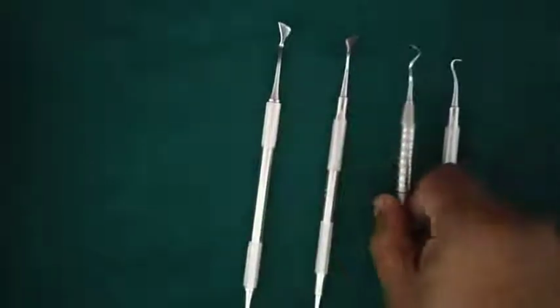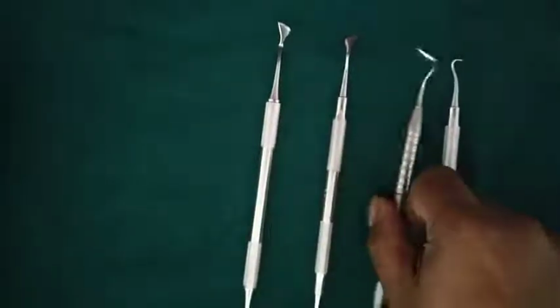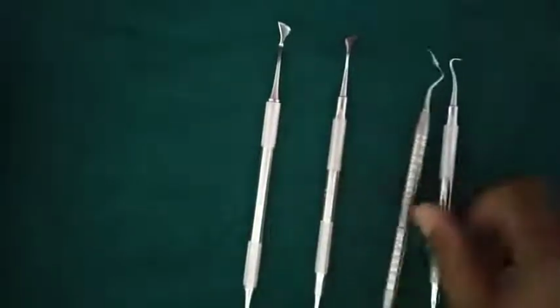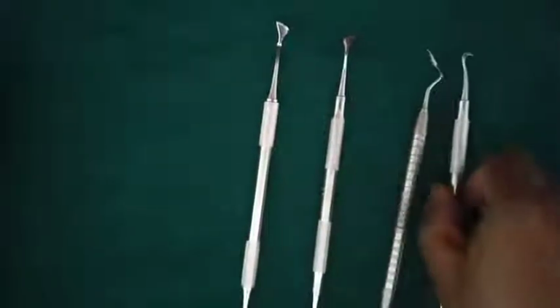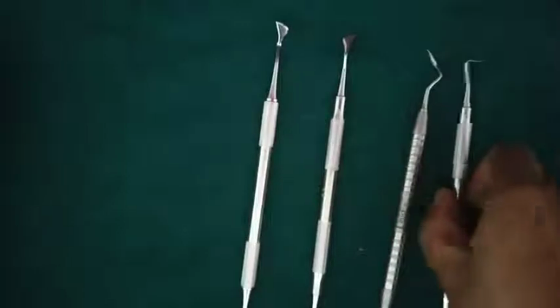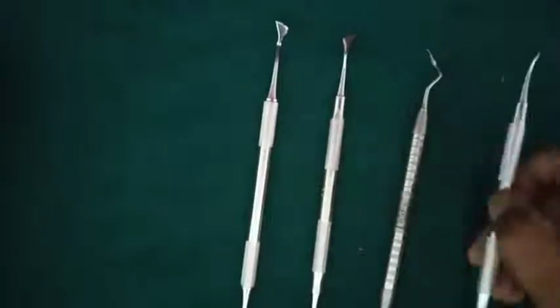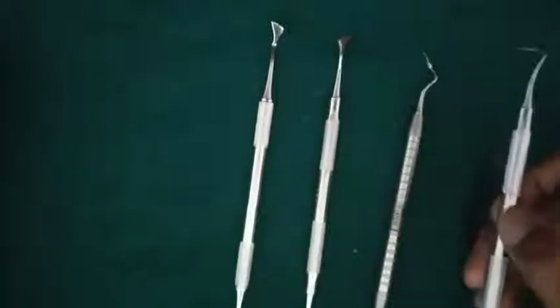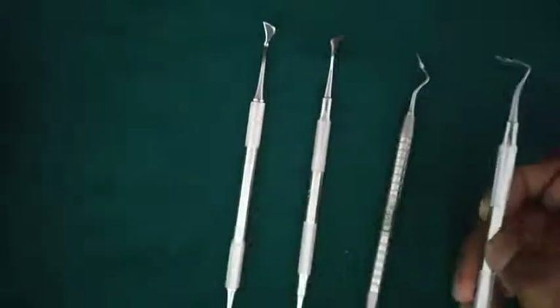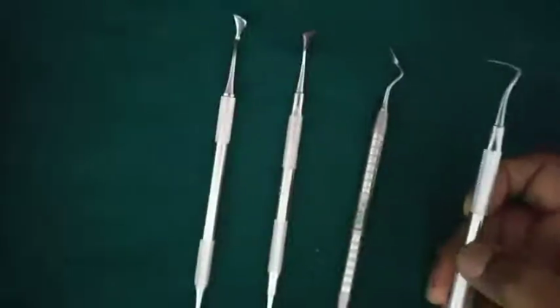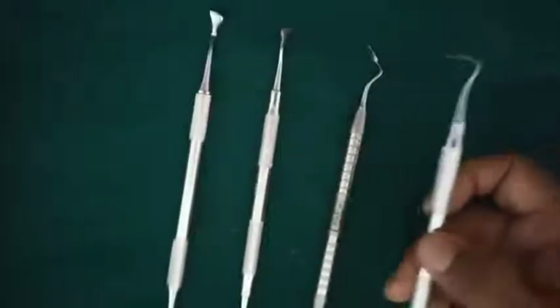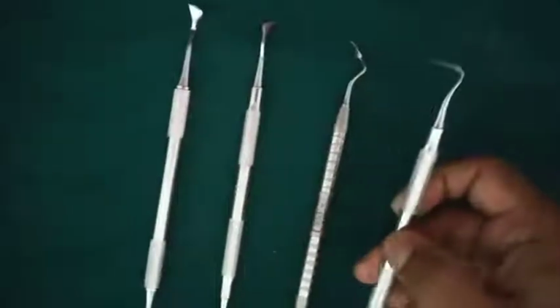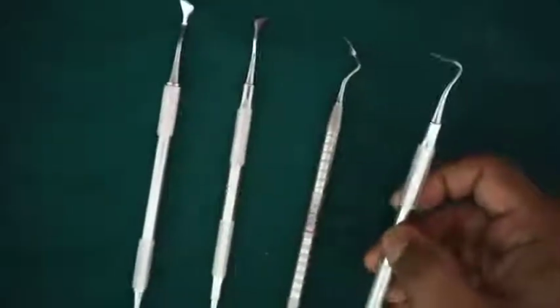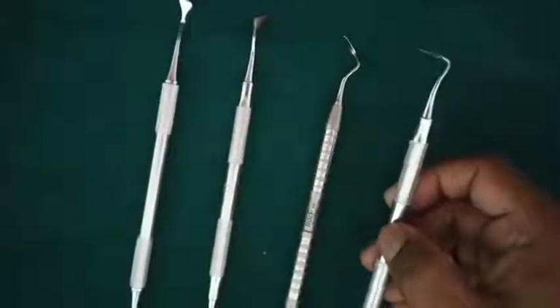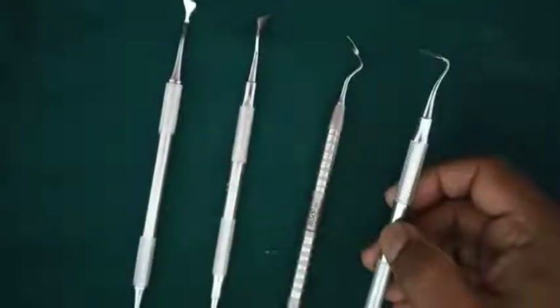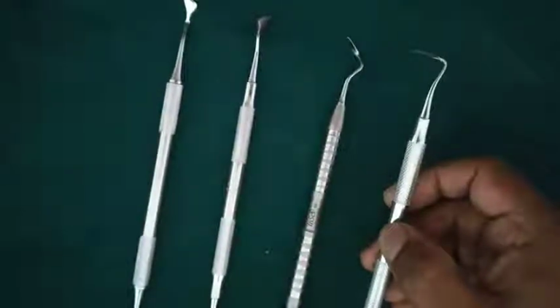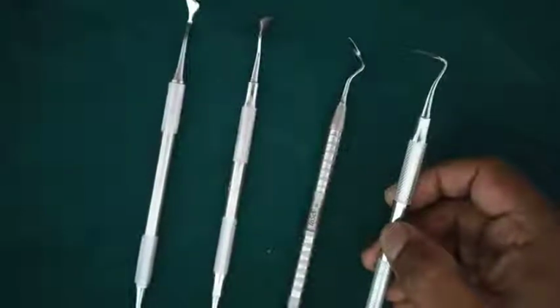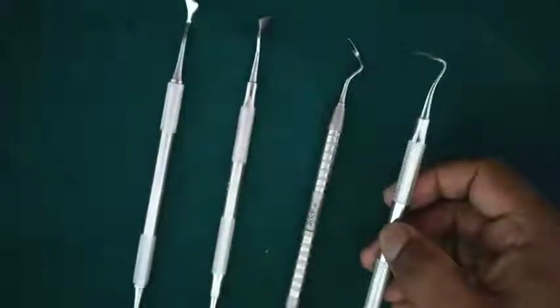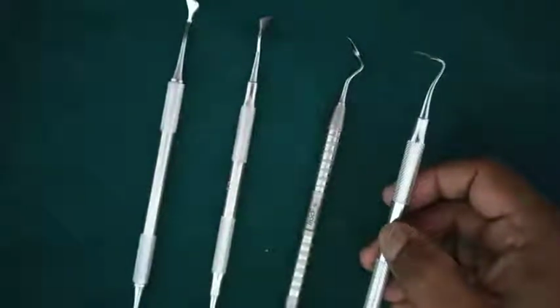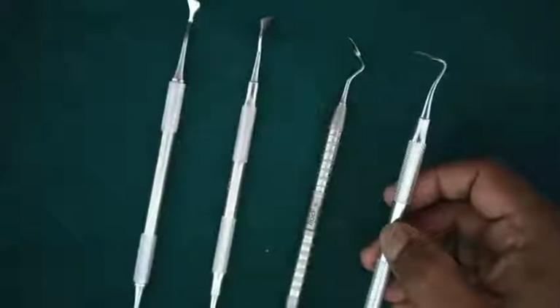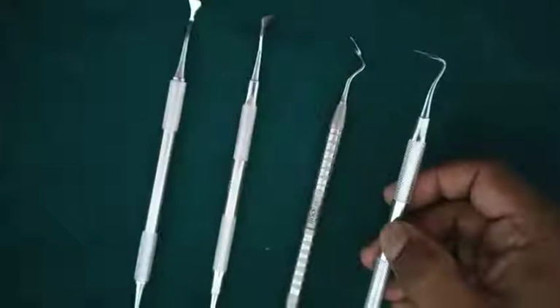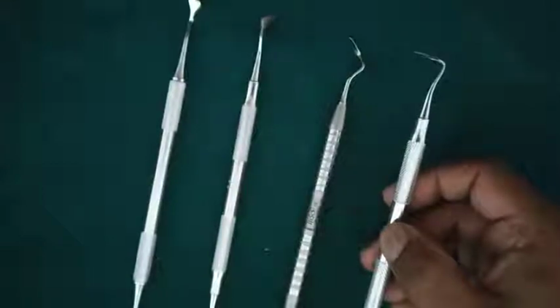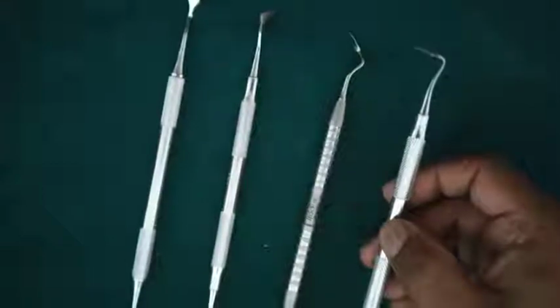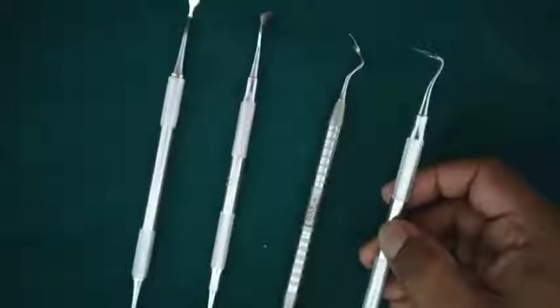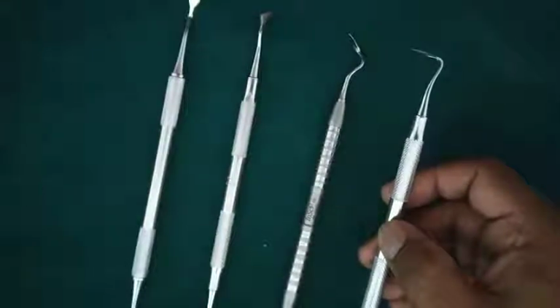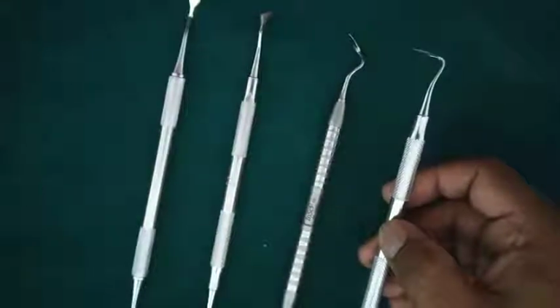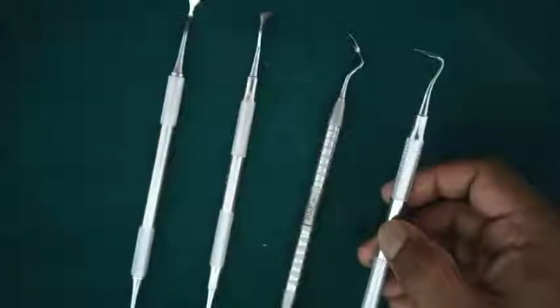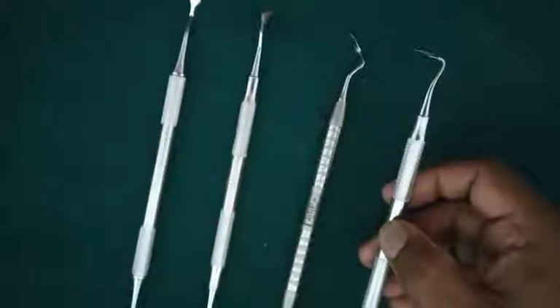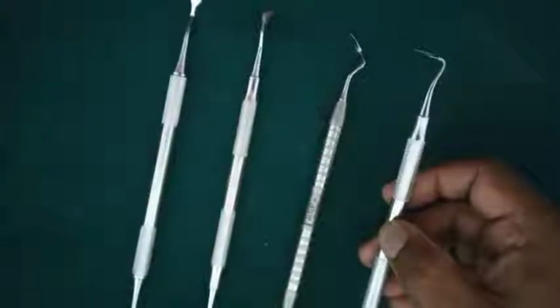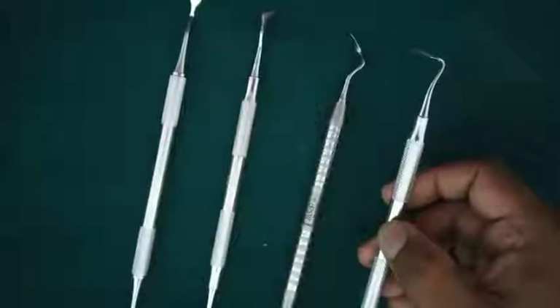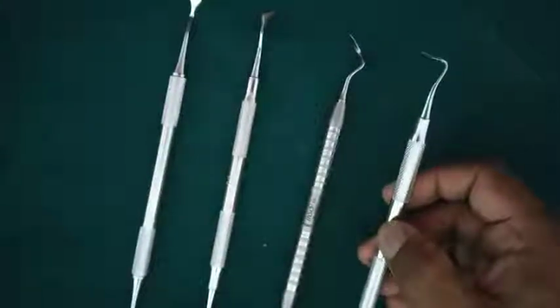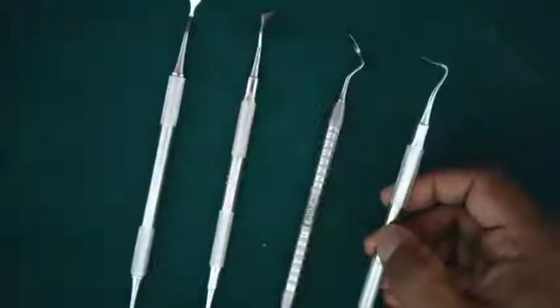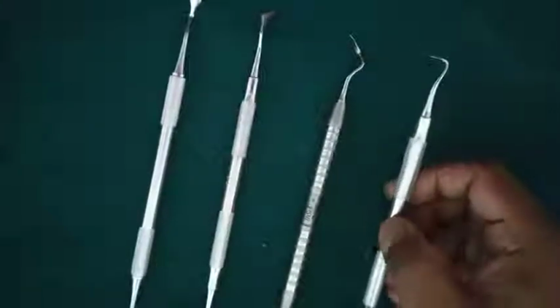The last knife which is very commonly used is Buck's Interdental knife. The Buck's Interdental knife is also used to remove interdental tissue in periodontal flap surgery. Thank you.